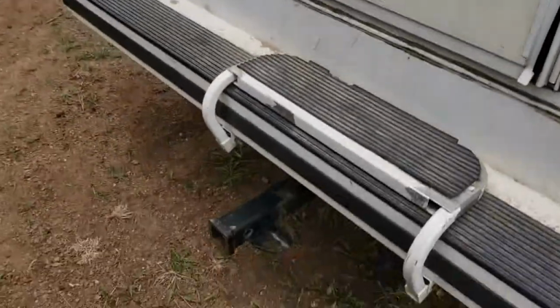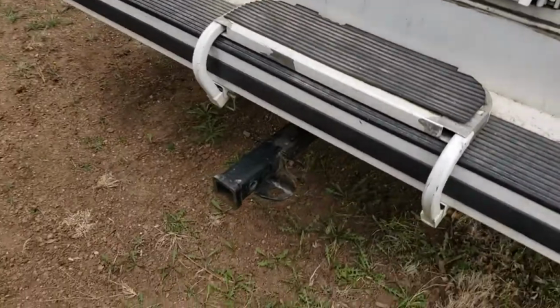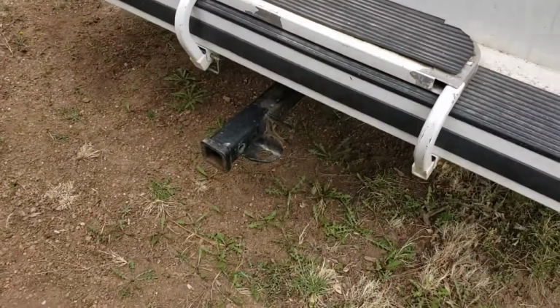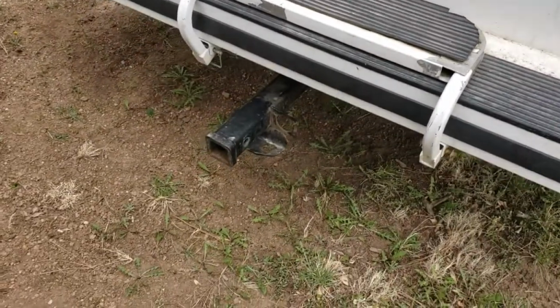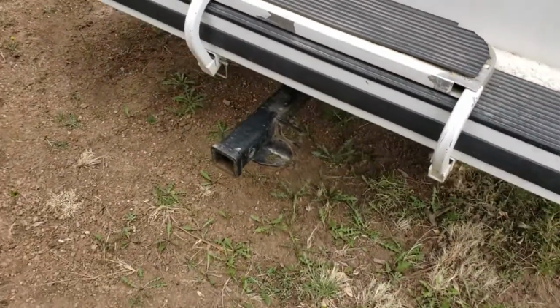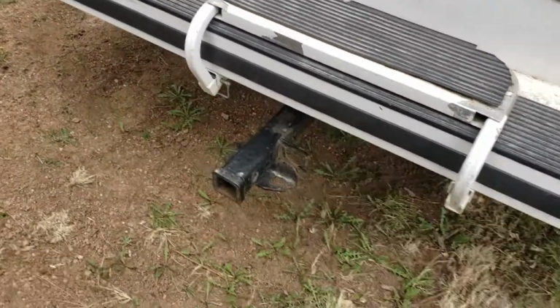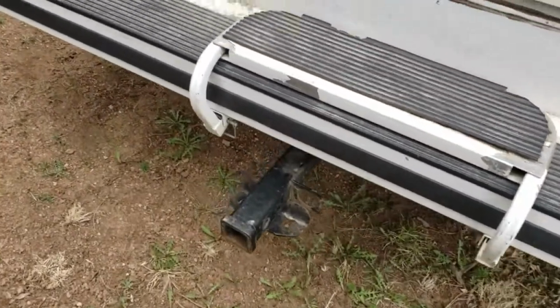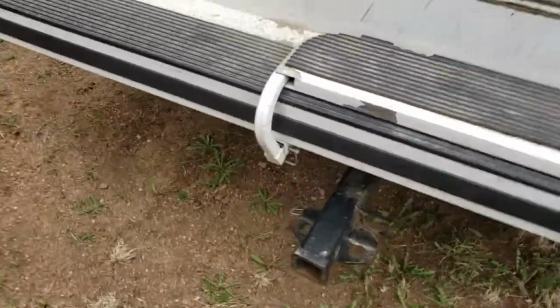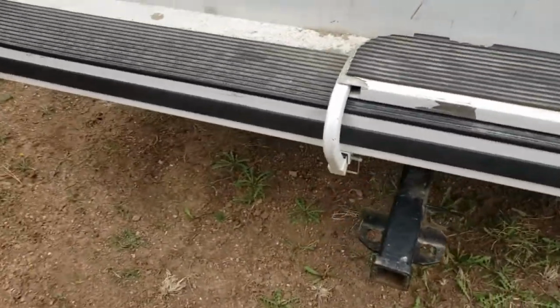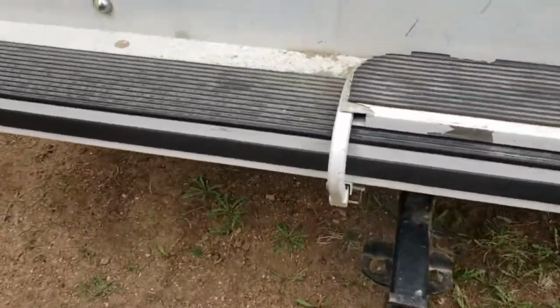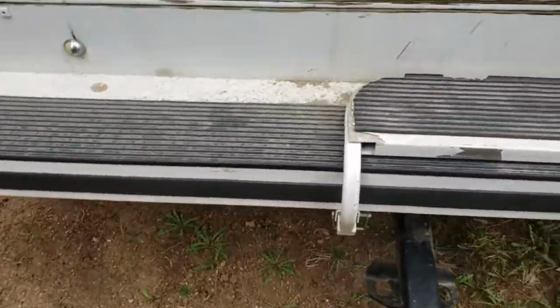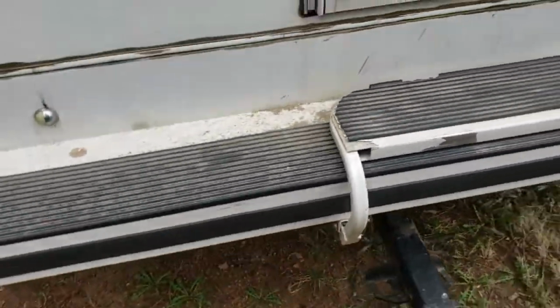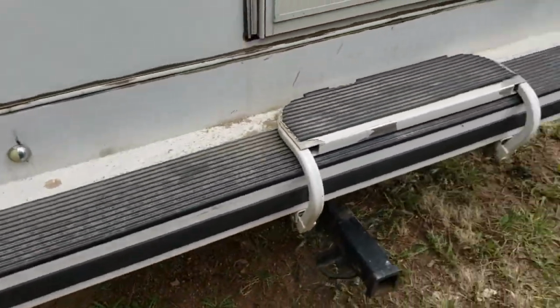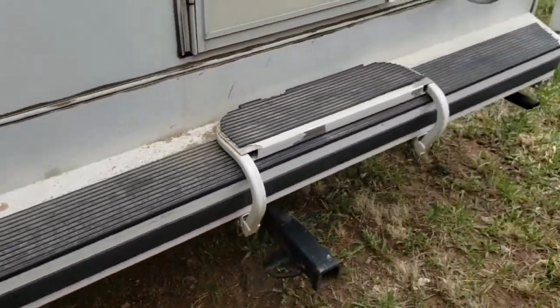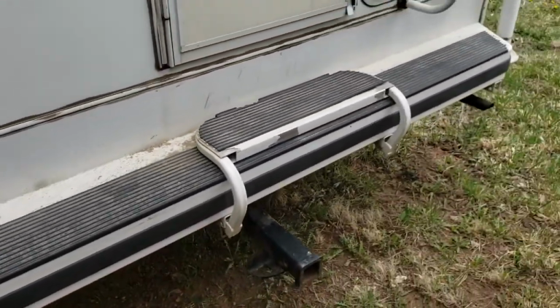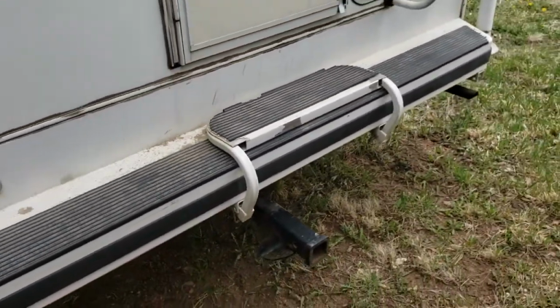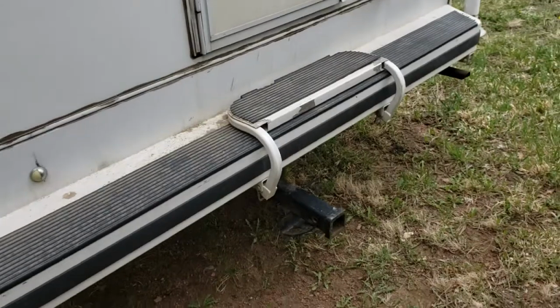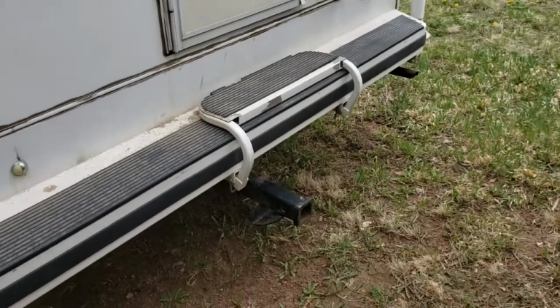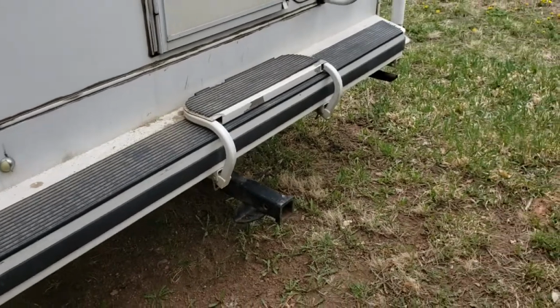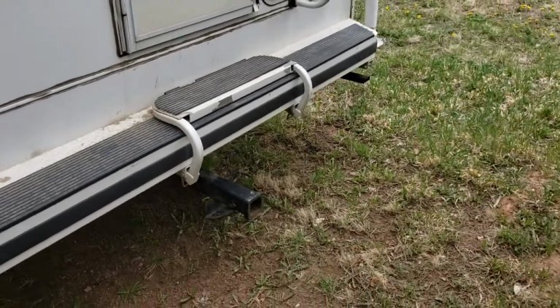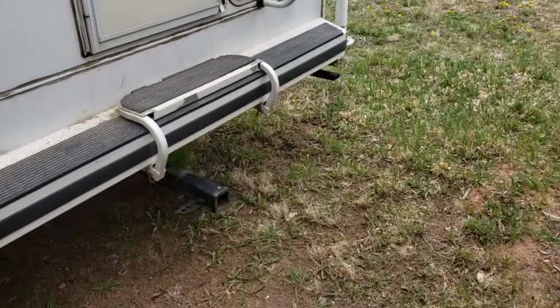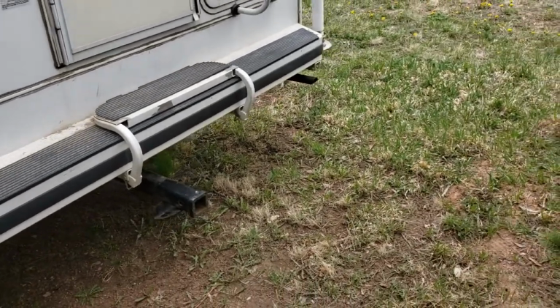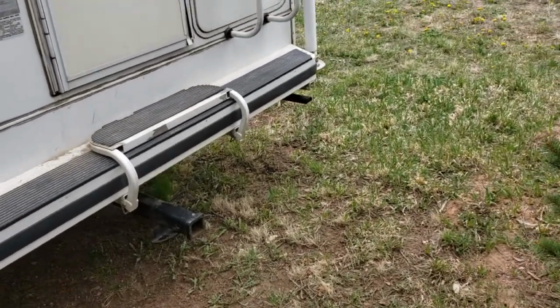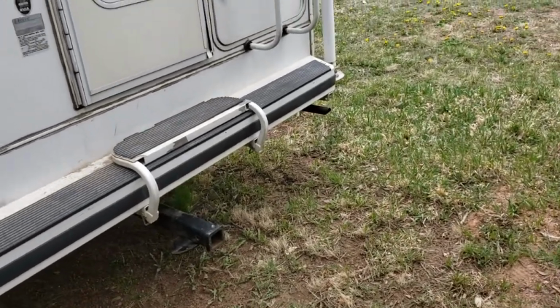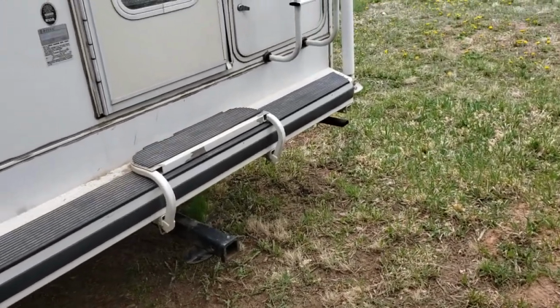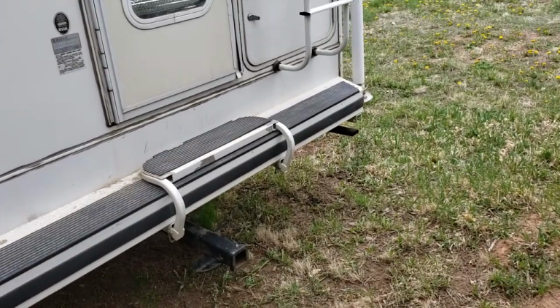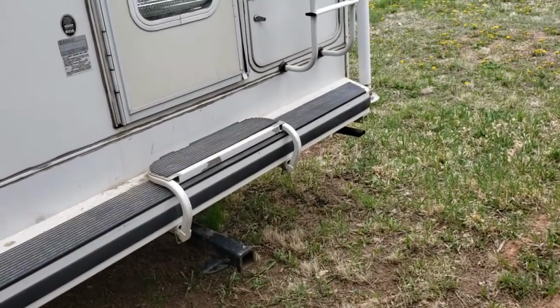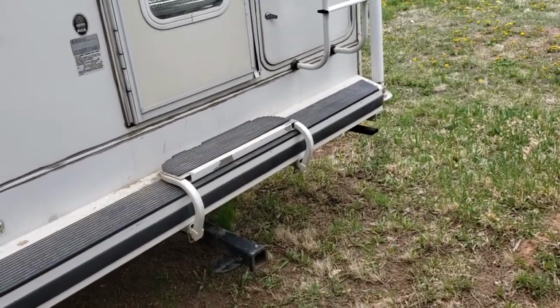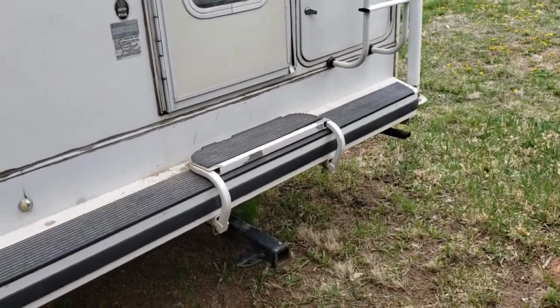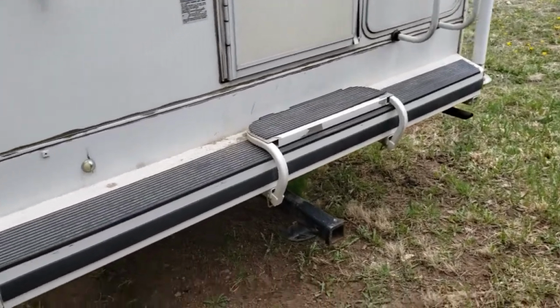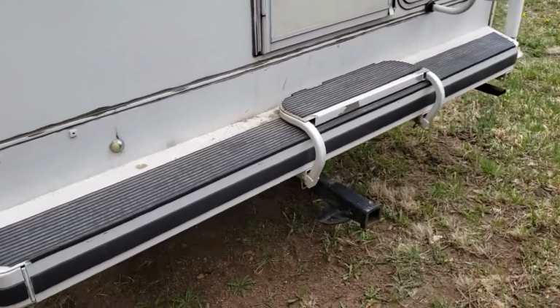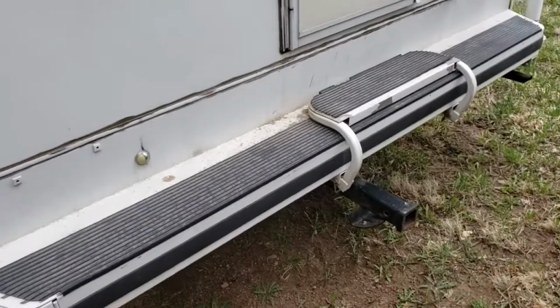It's got a hitch extender, so you can put a rack on it, or tow a vehicle behind — I had a Geo Tracker that I towed behind it. You can also put a dual hitch adapter, have a rack, mountain bikes, or whatever you want on that.